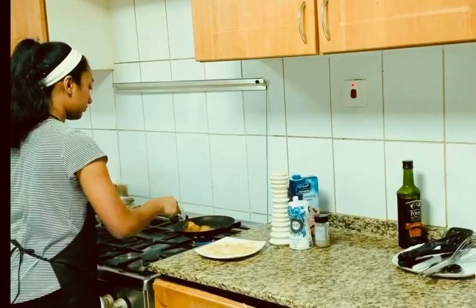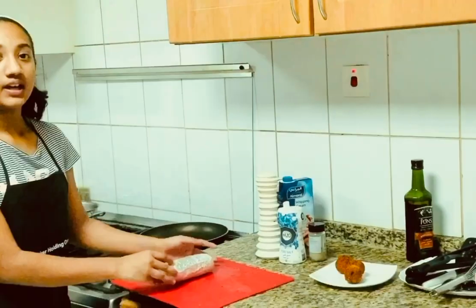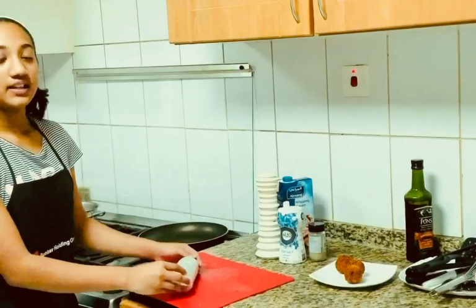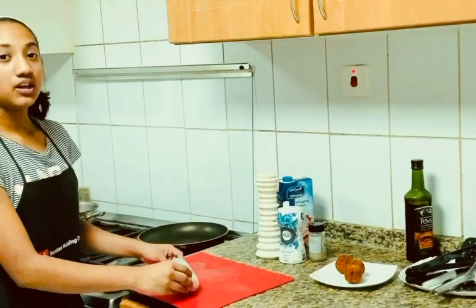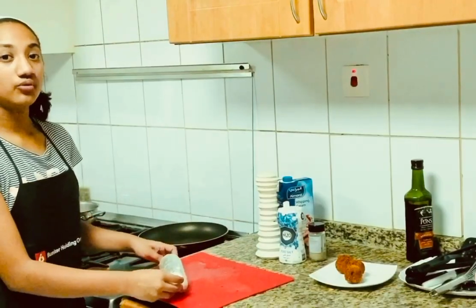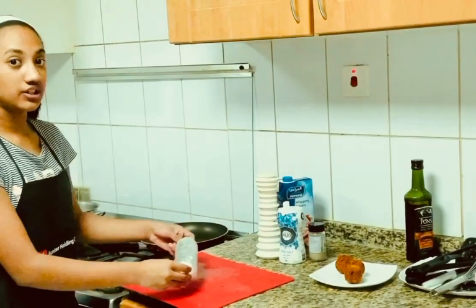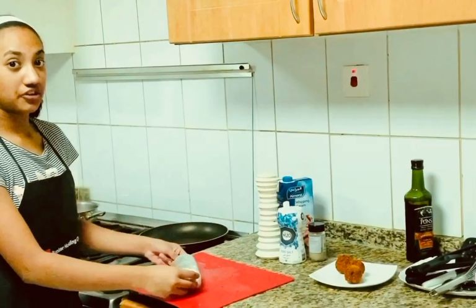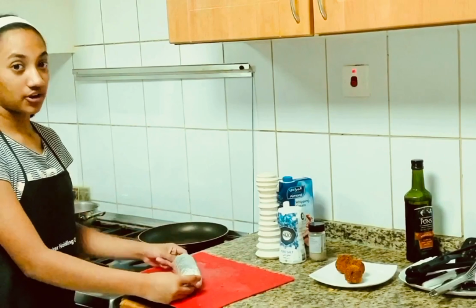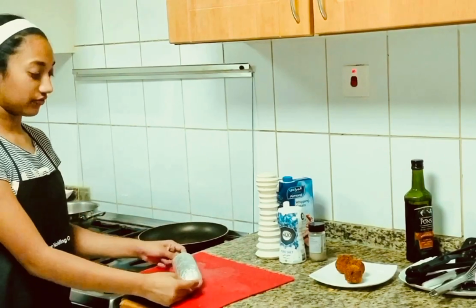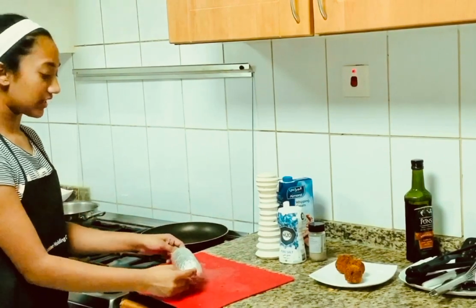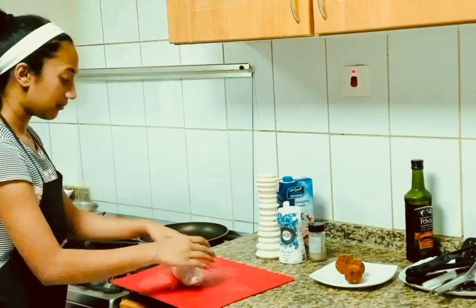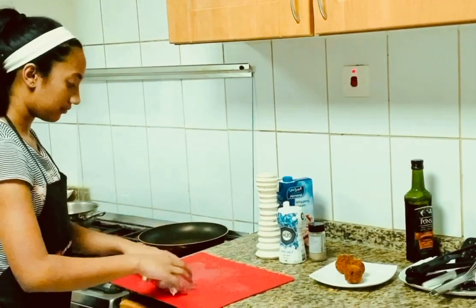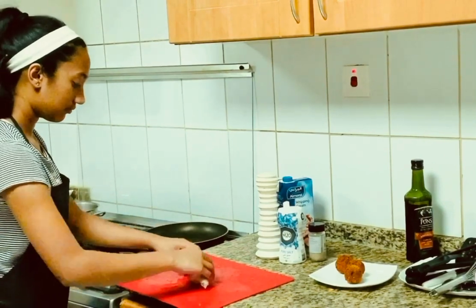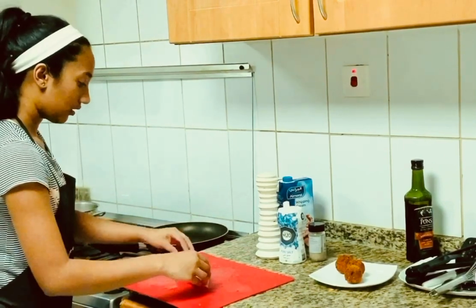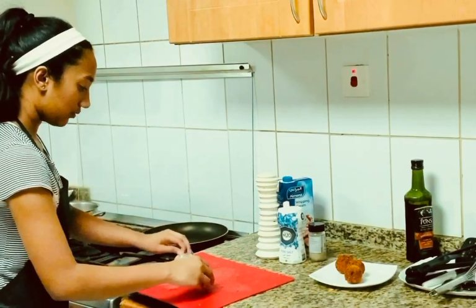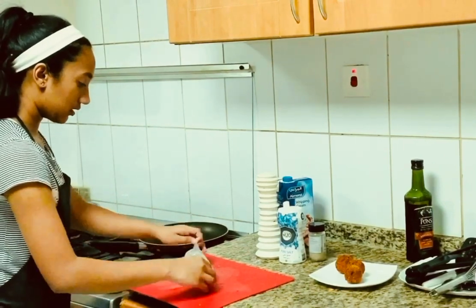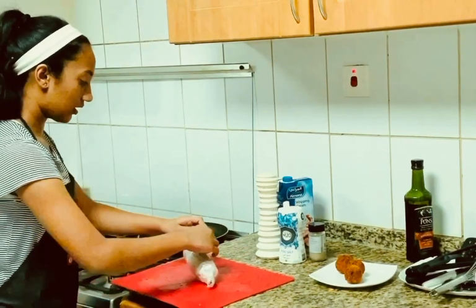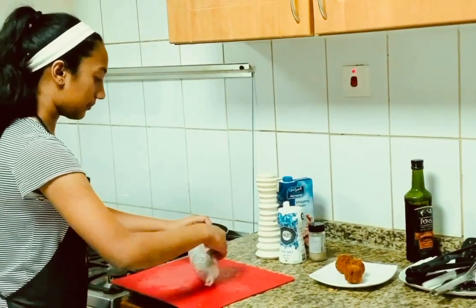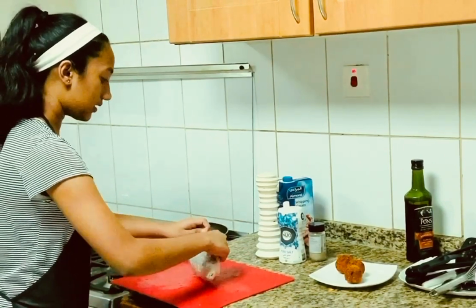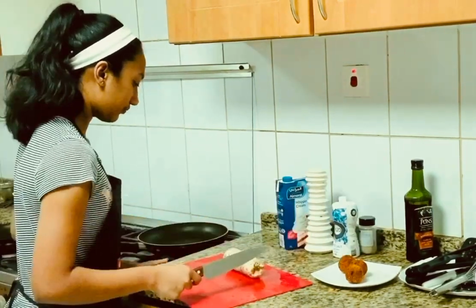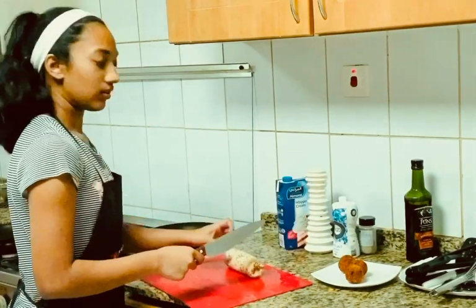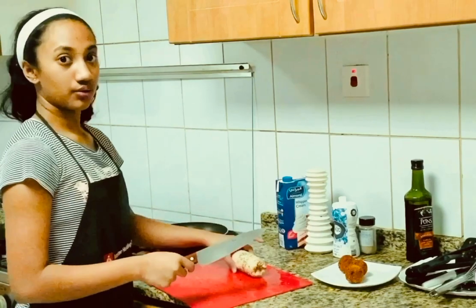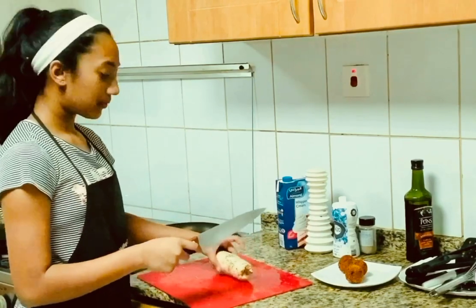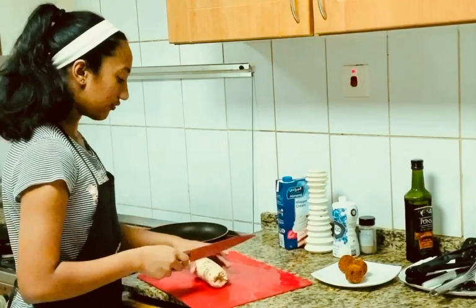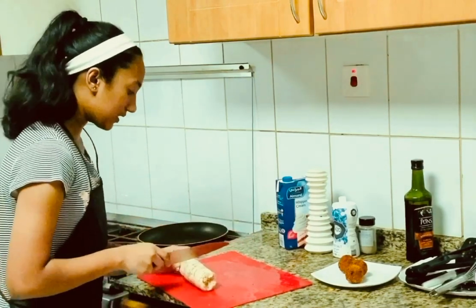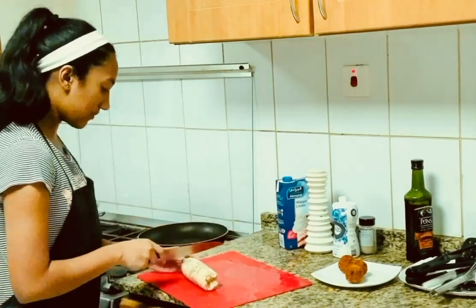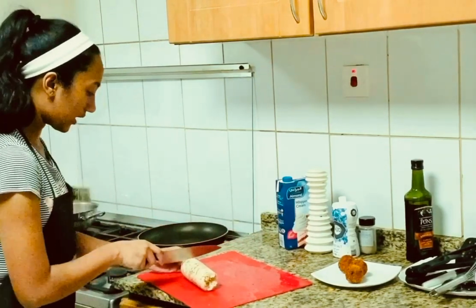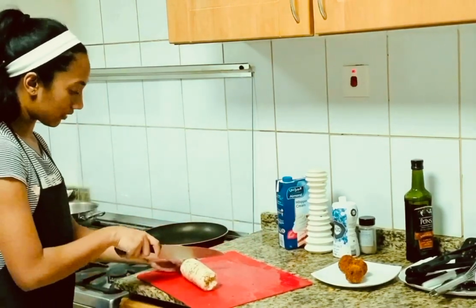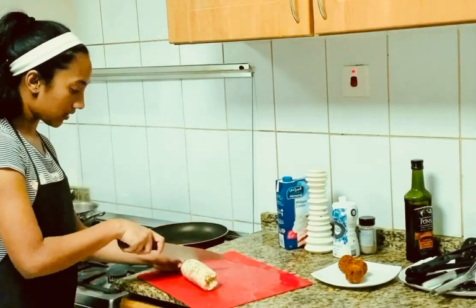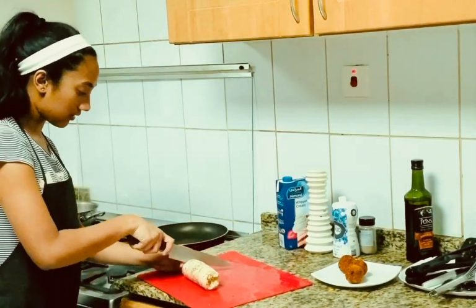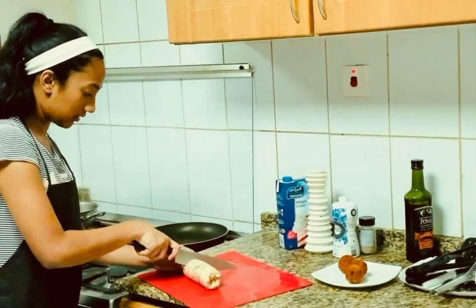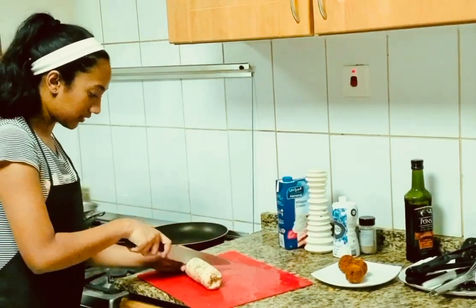And now we can move on to the final part of the salmon. We can just unwrap this. Now that we've unwrapped the salmon, we can cut it into little cylinders.